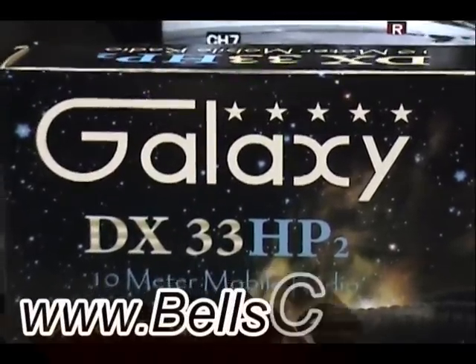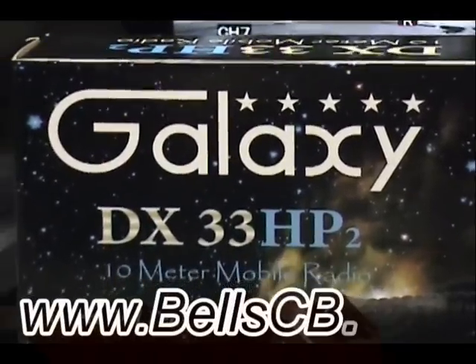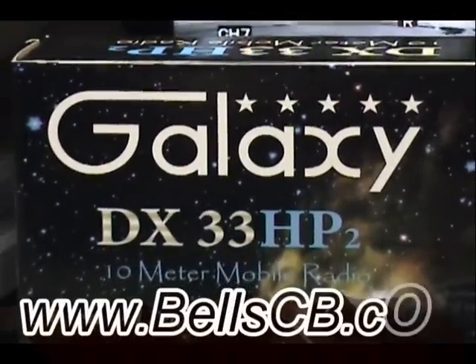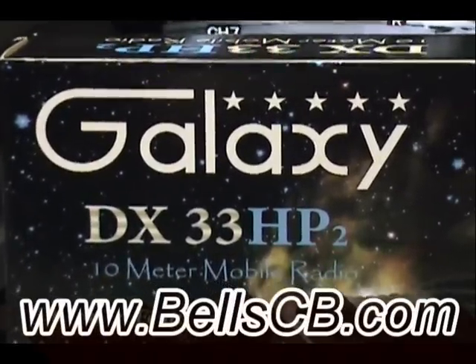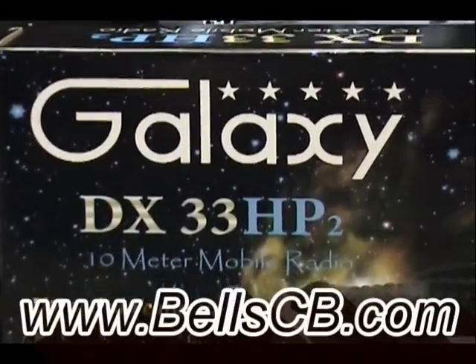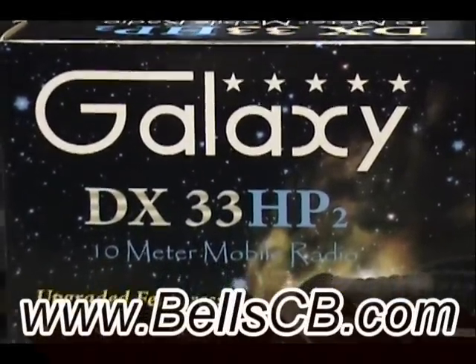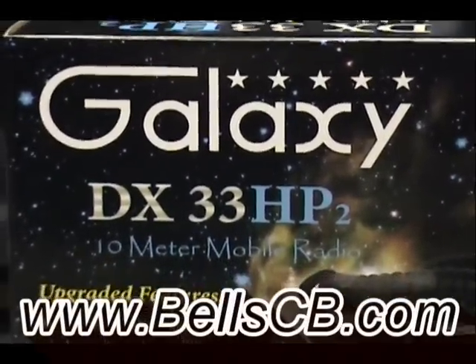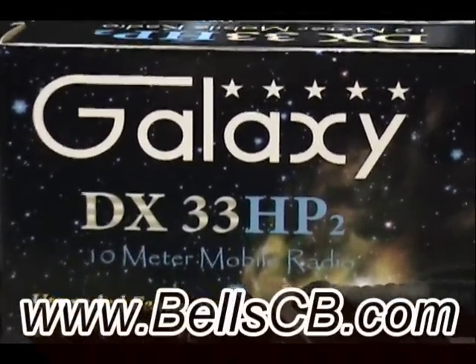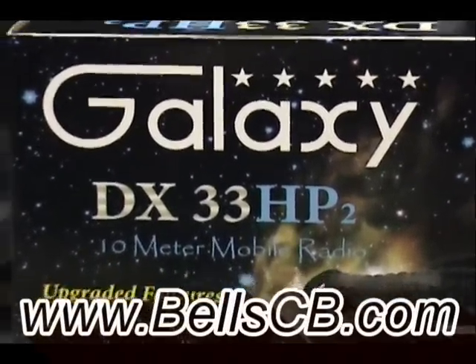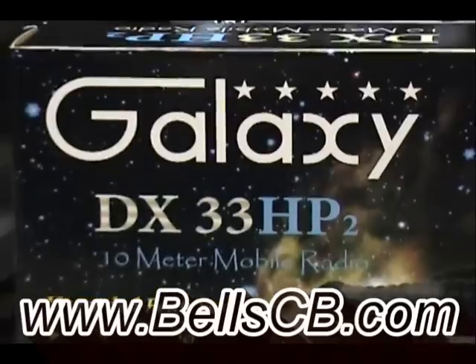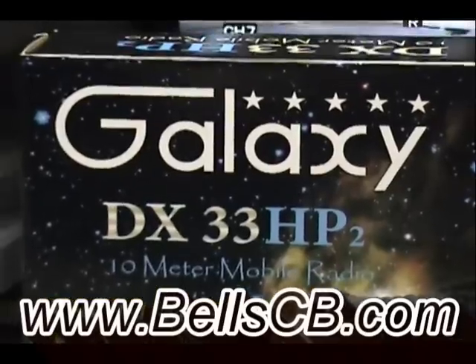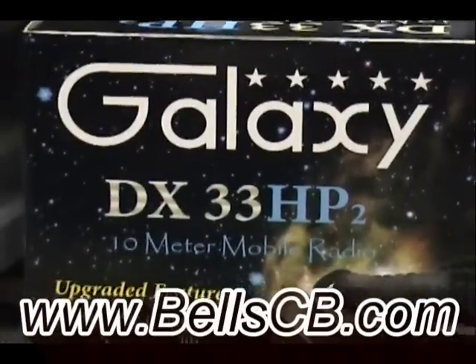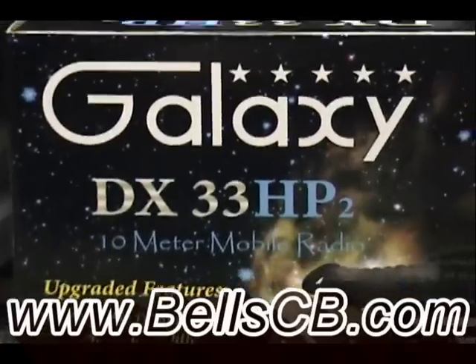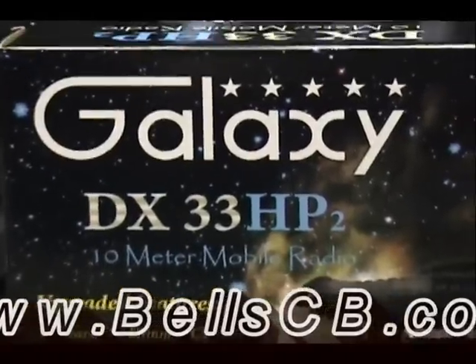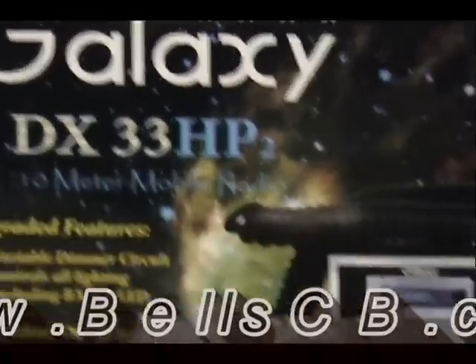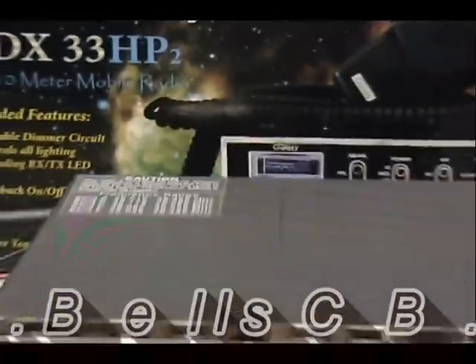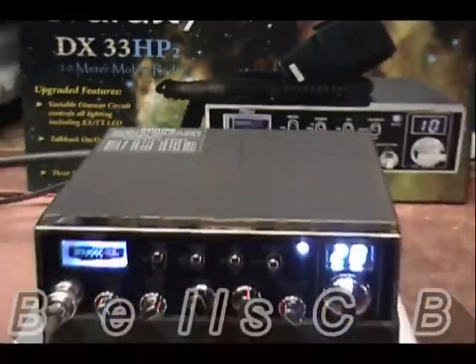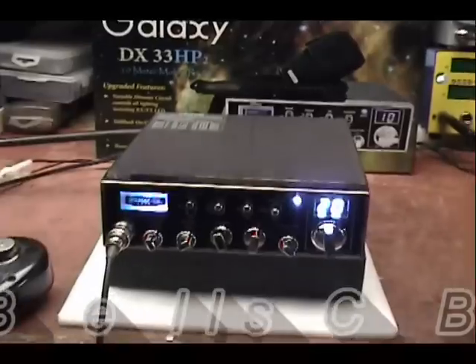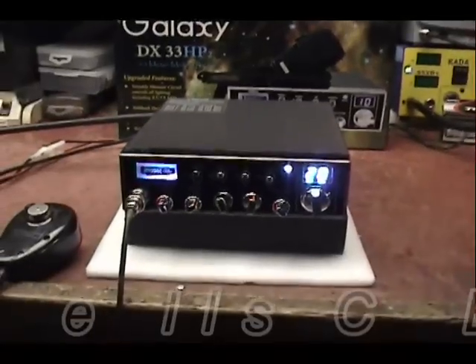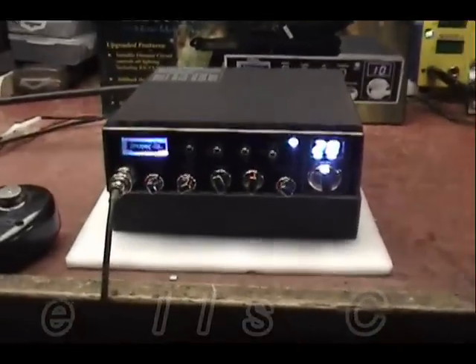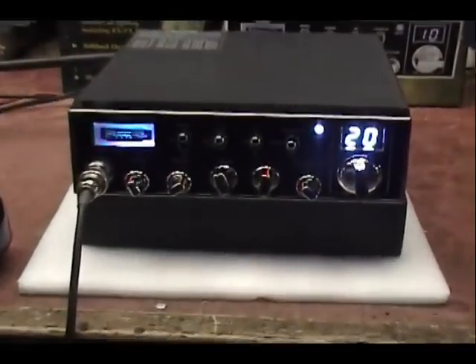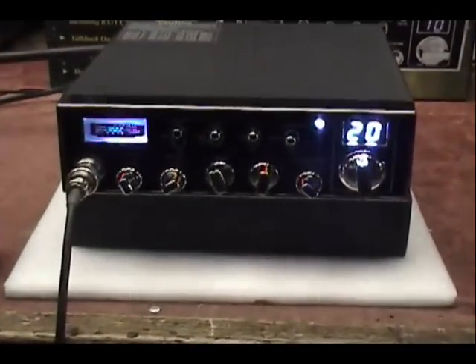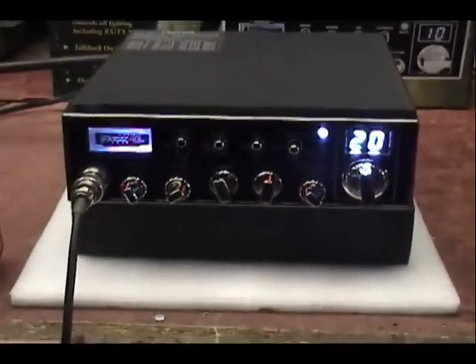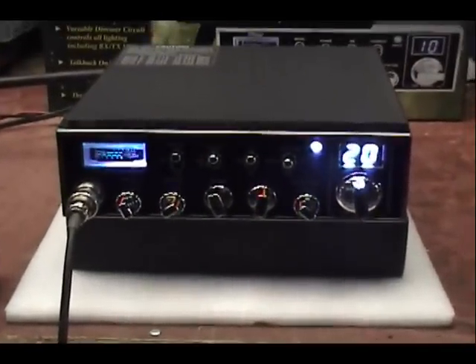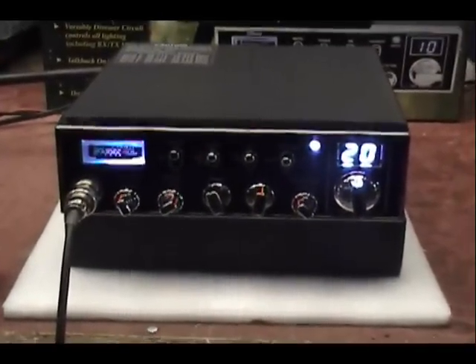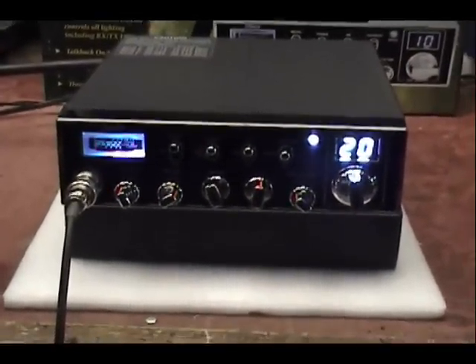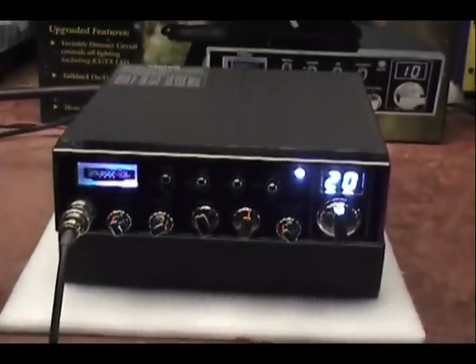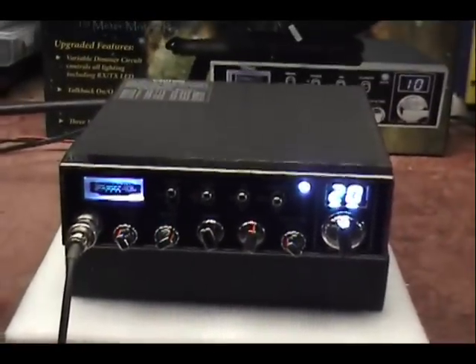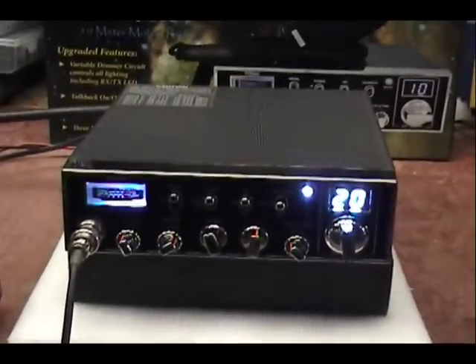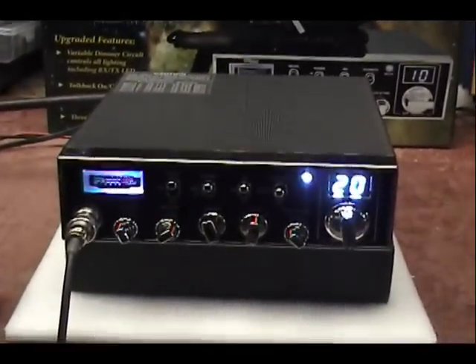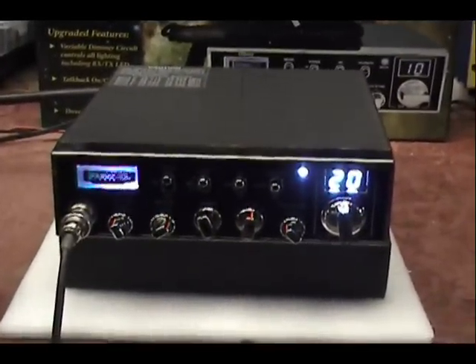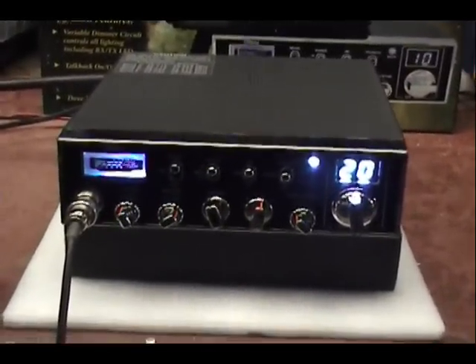Good afternoon, welcome back to Bell CB. Today we're looking at the Galaxy DX33HP2. This is a tune-up report for Randy in Vermont. This is the first of two radios, Randy.